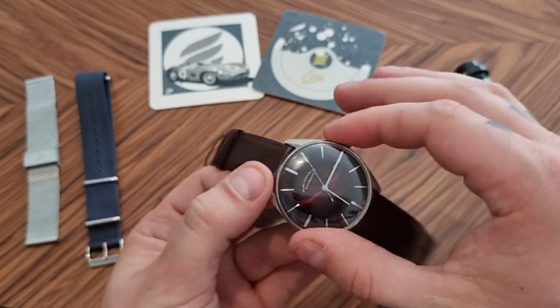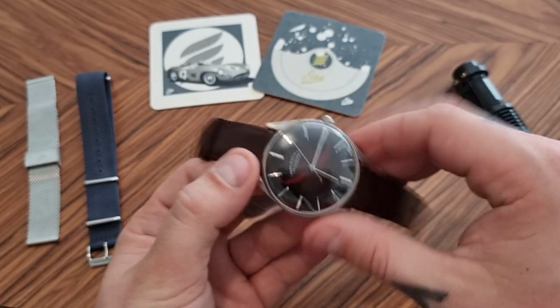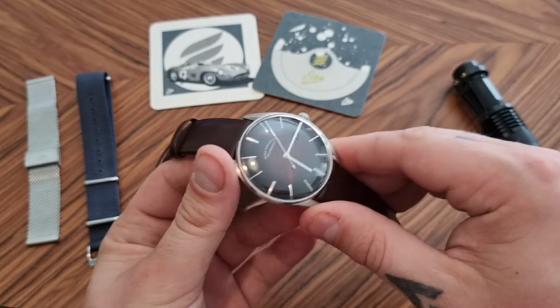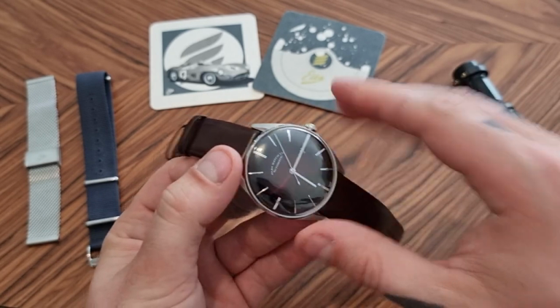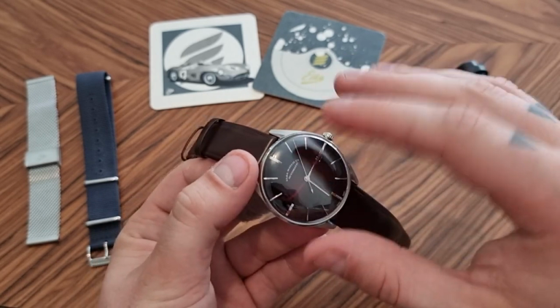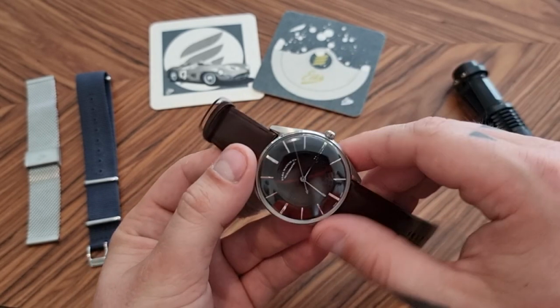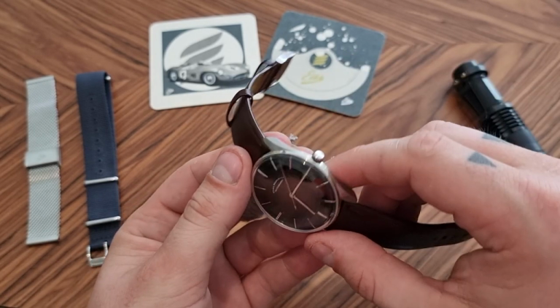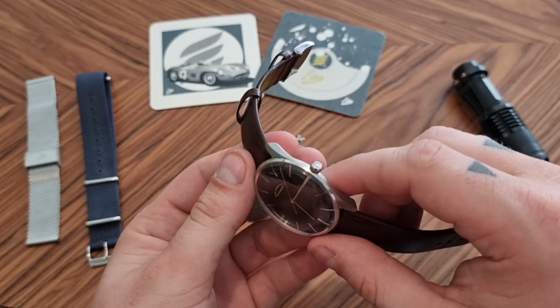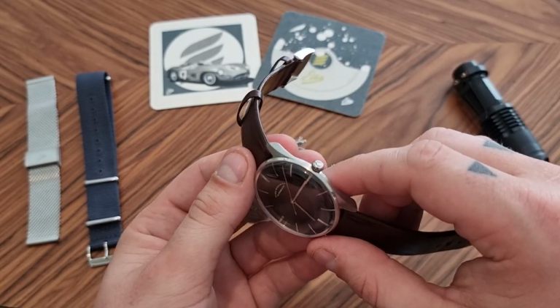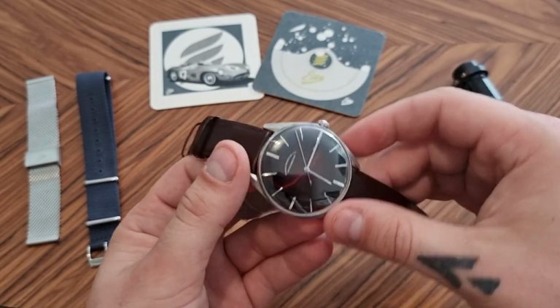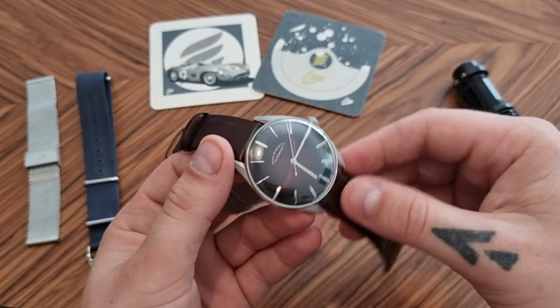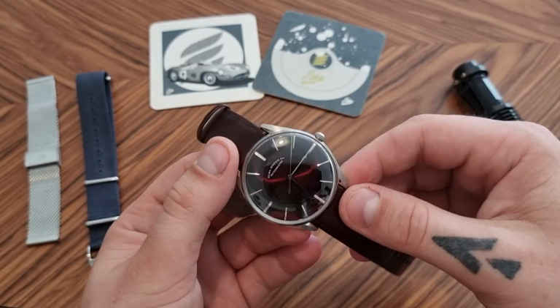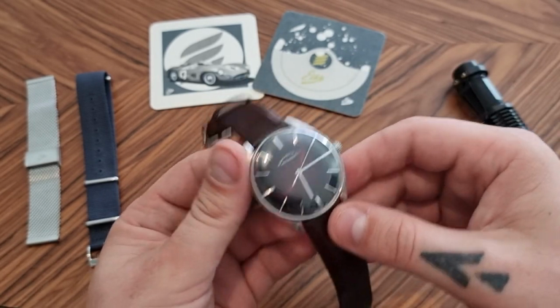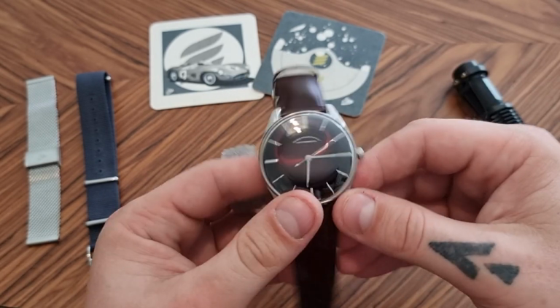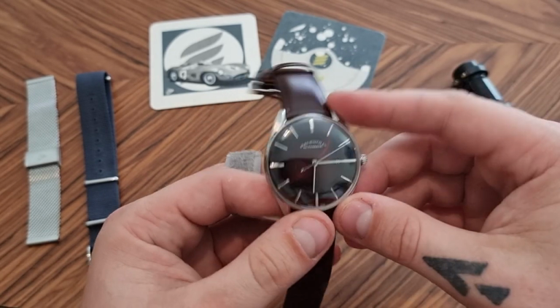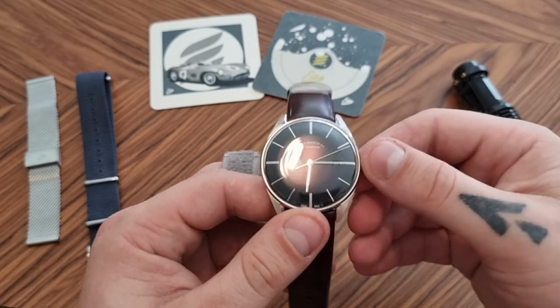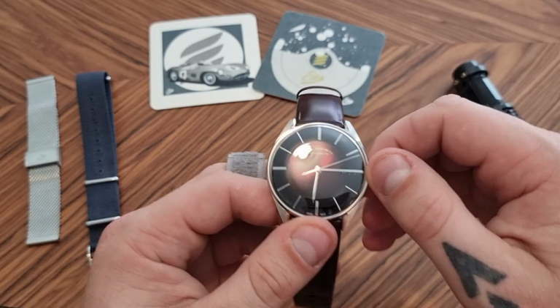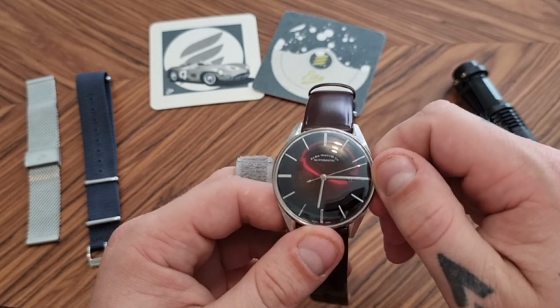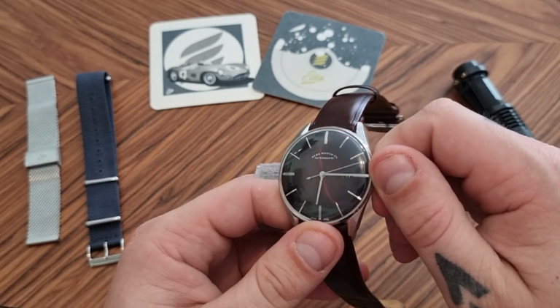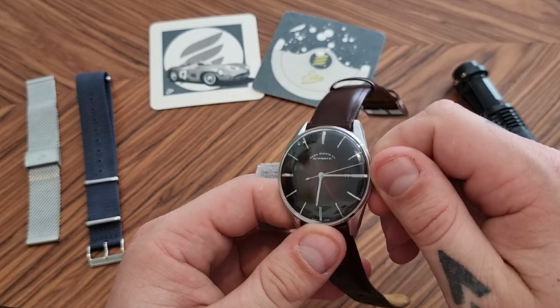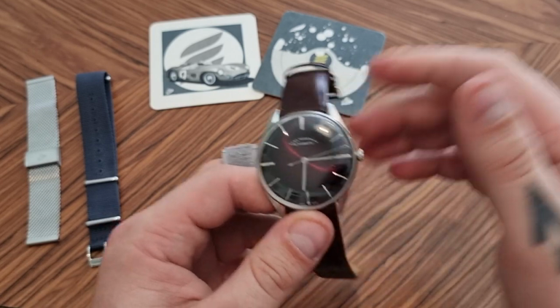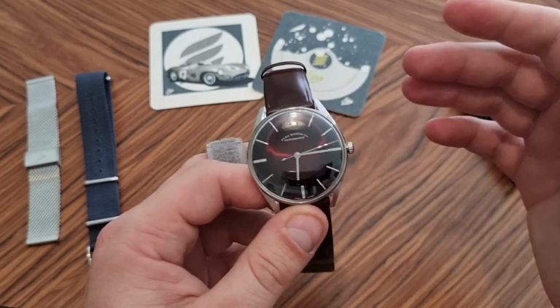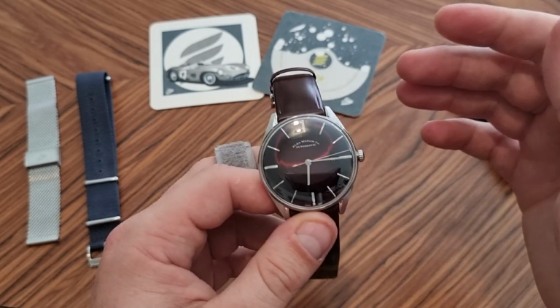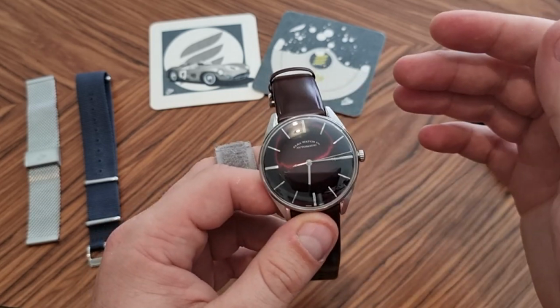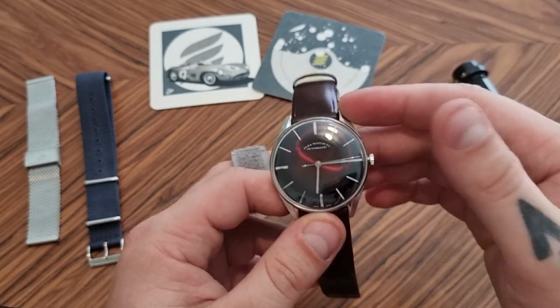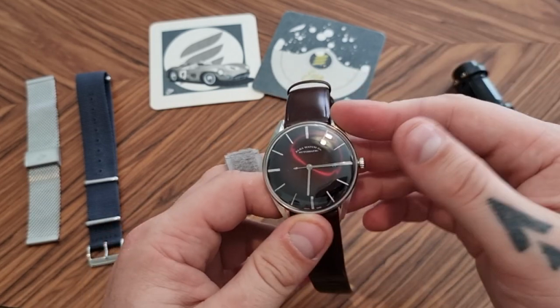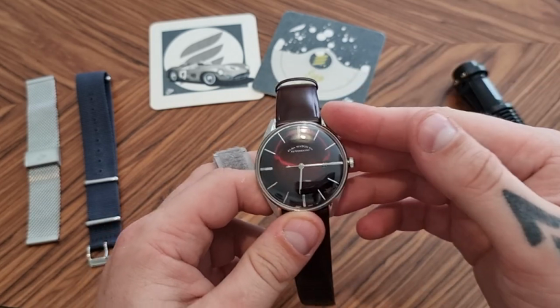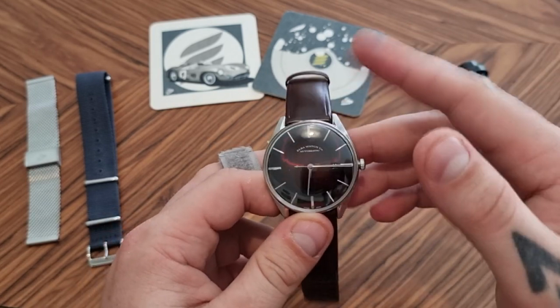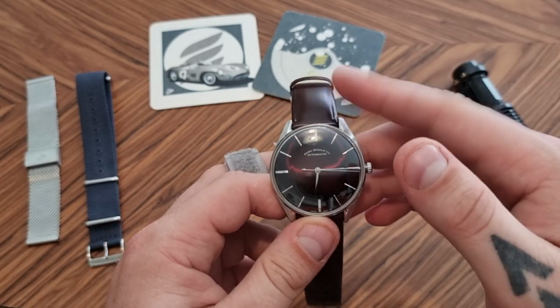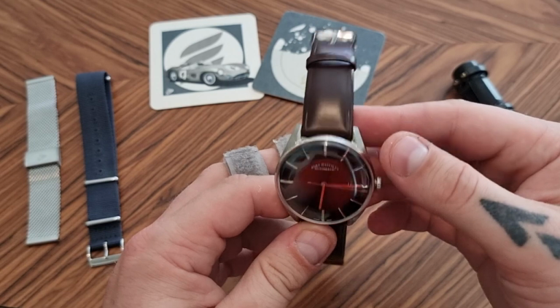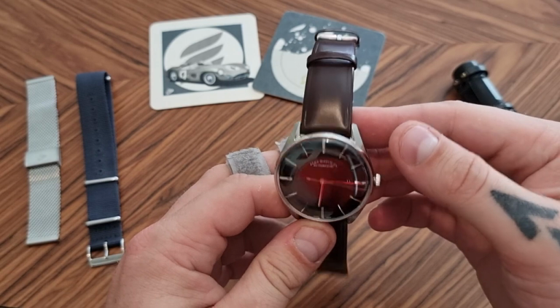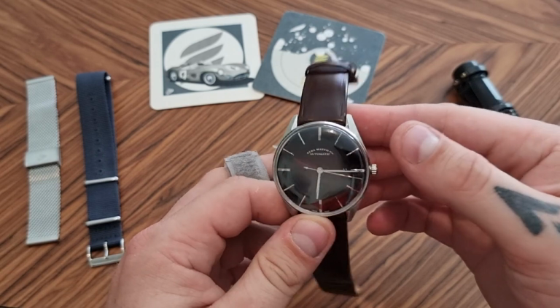The Series X is a bit more of a field watch type watch — basically the same case but just with a different dial, which is also really, really nice. But I thought this Series D deserved some more spotlight, so let's talk design of this specific model.